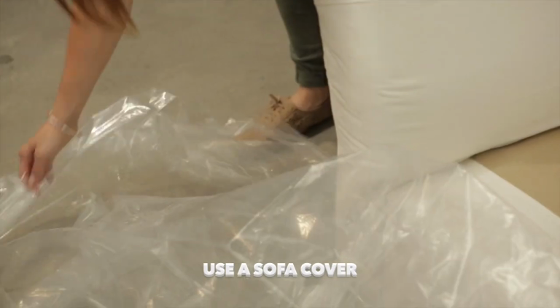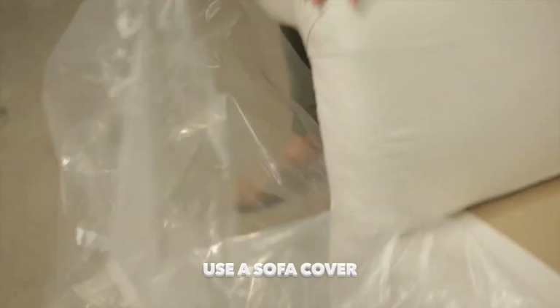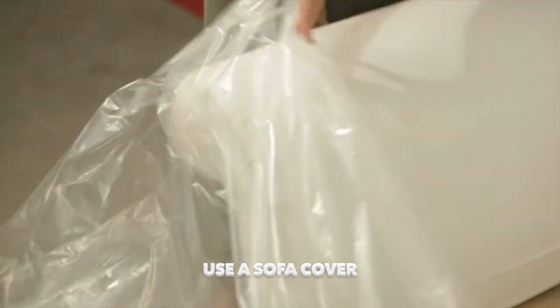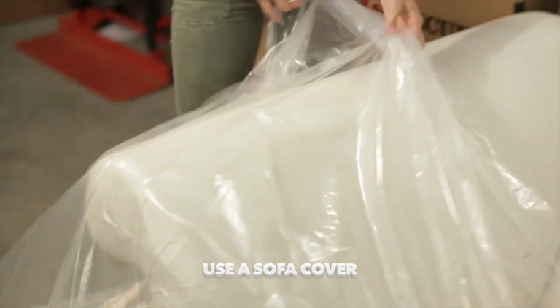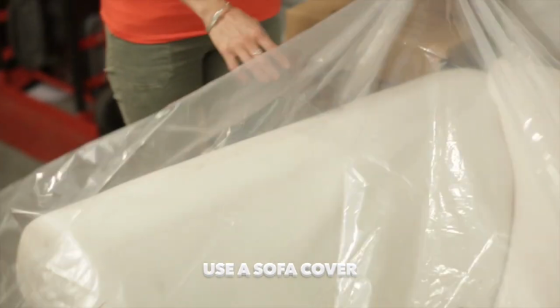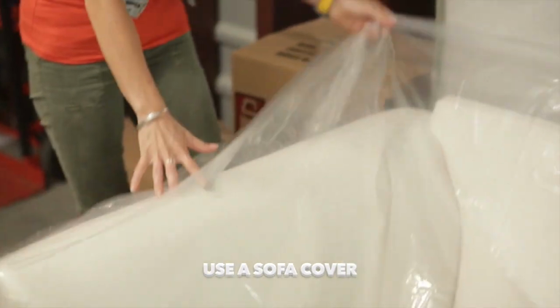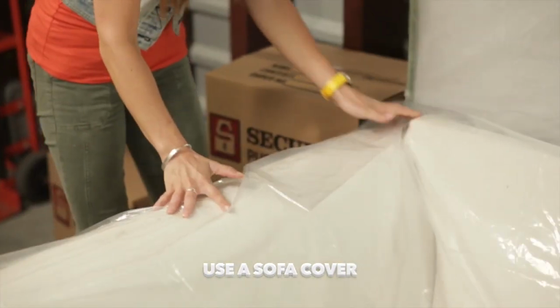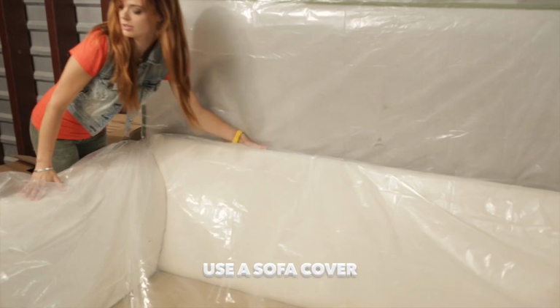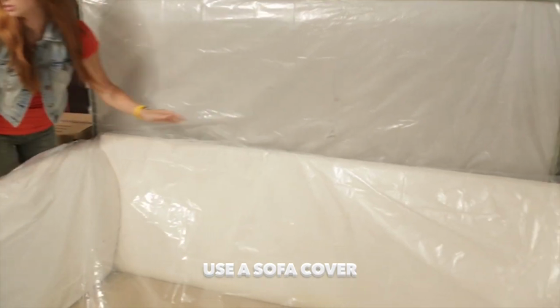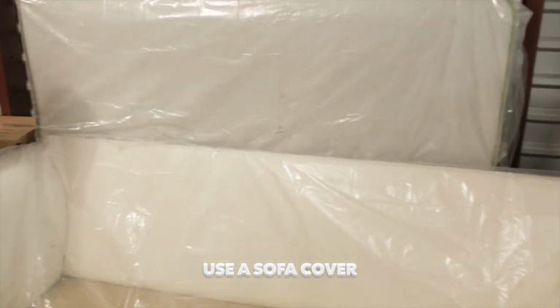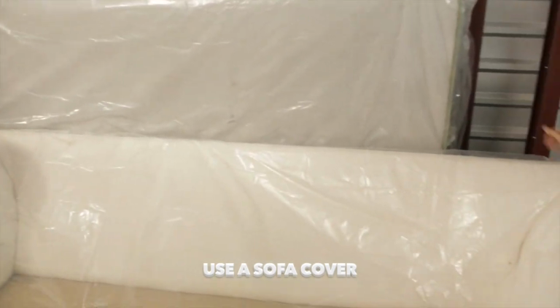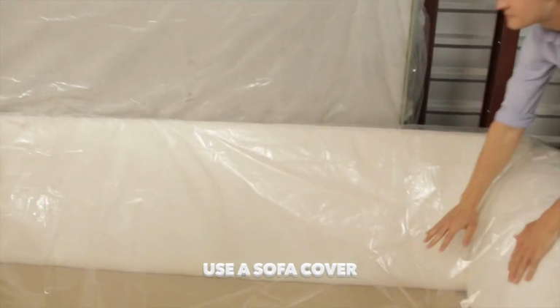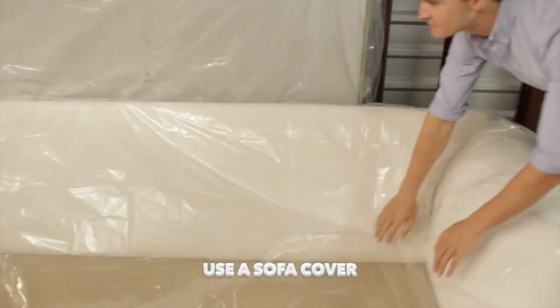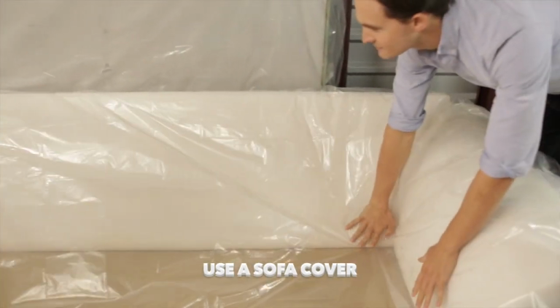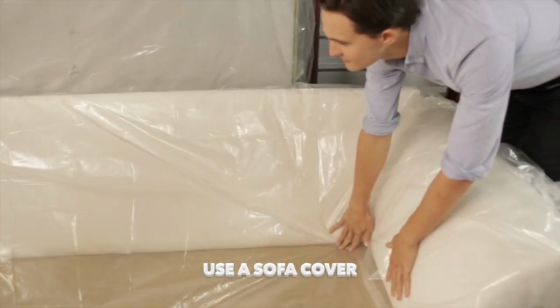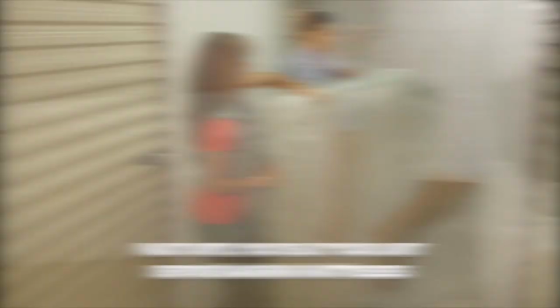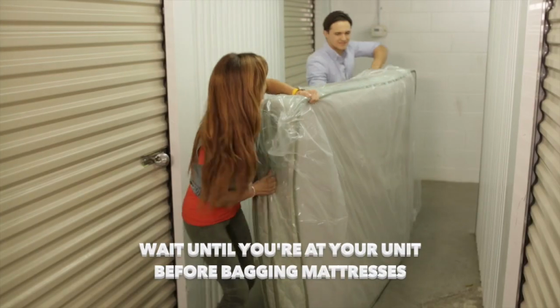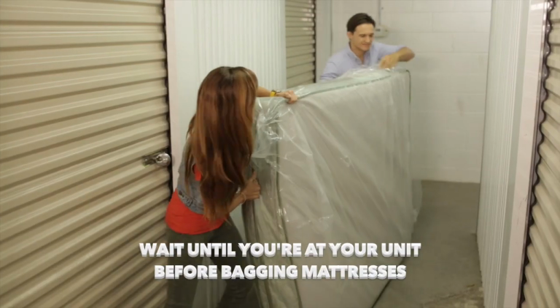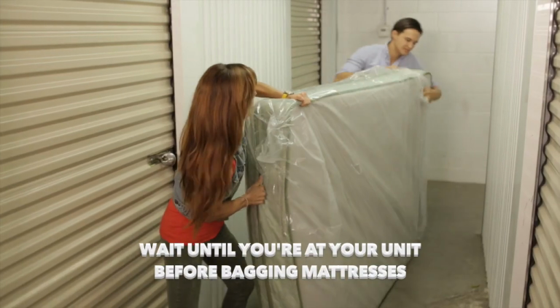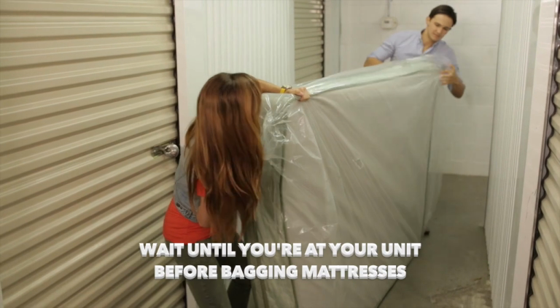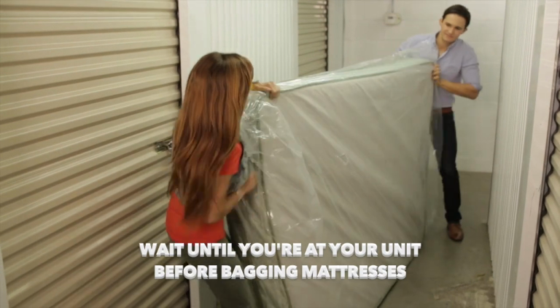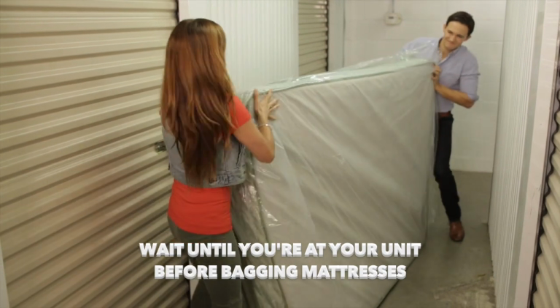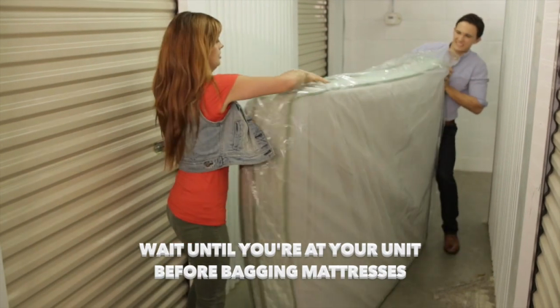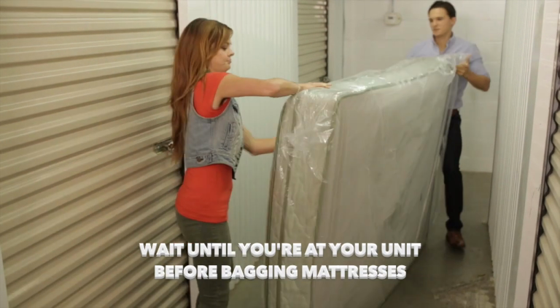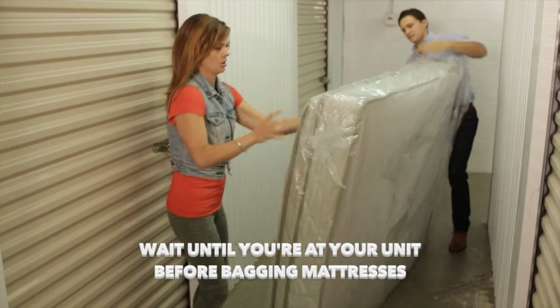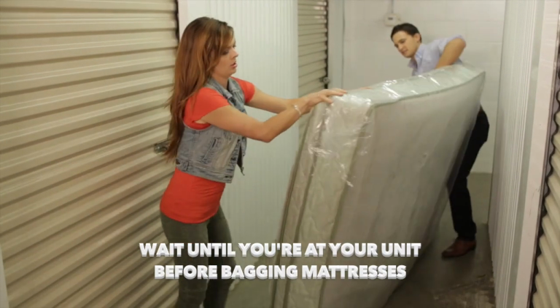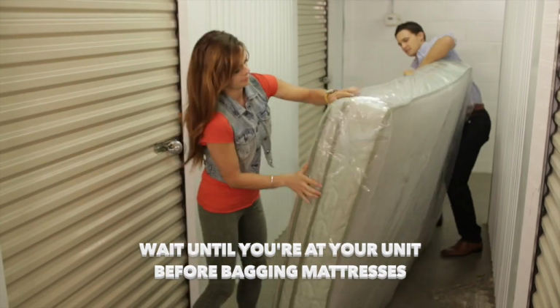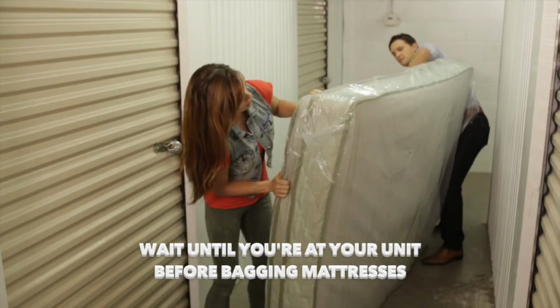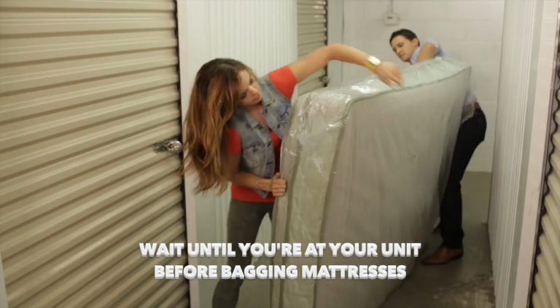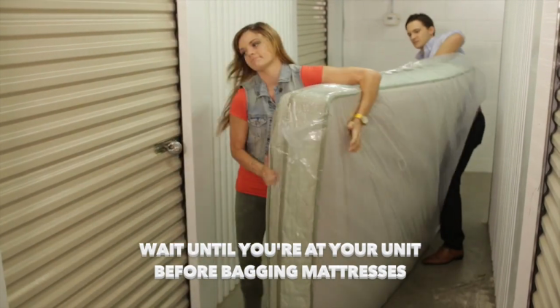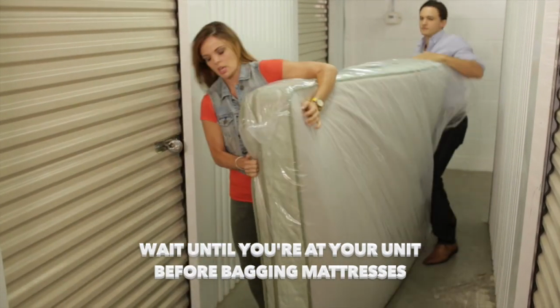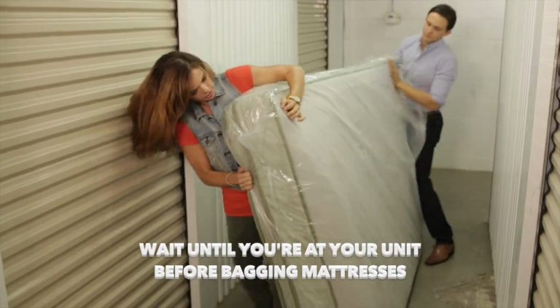Always use a sofa cover. It's worth a few extra dollars to prevent items from dust, humidity, and pests. Wait until you're at your unit before putting mattresses in bags — that way you won't lose access to the handles or risk damage to the bags.